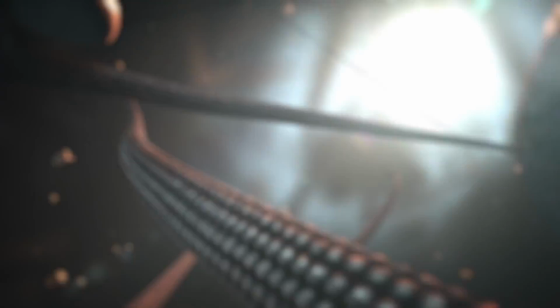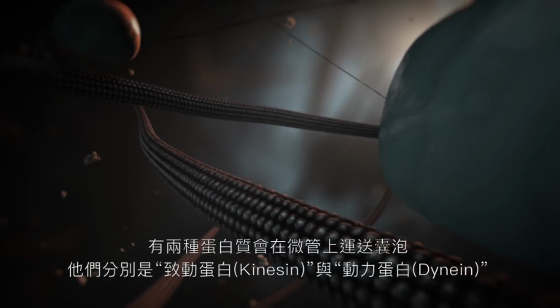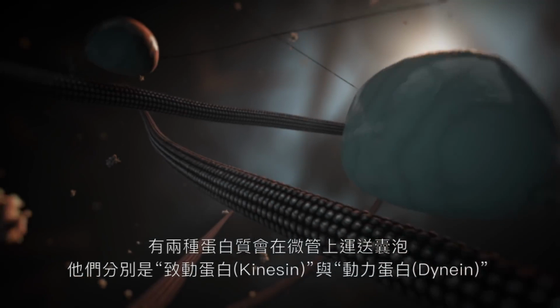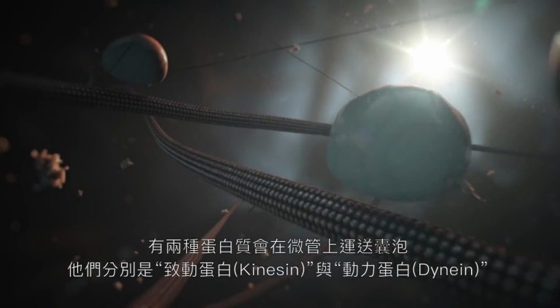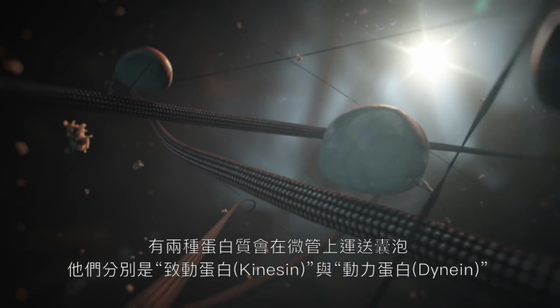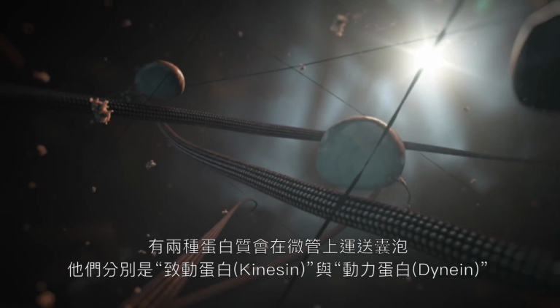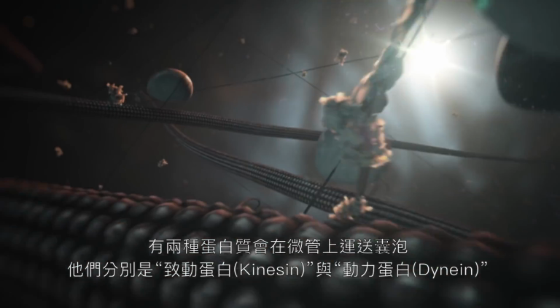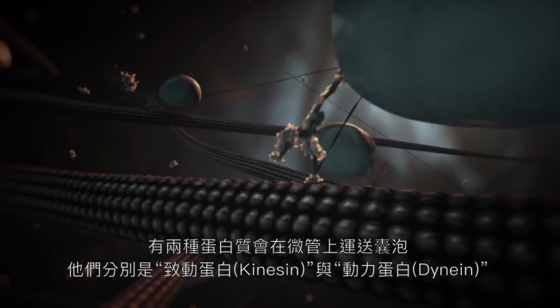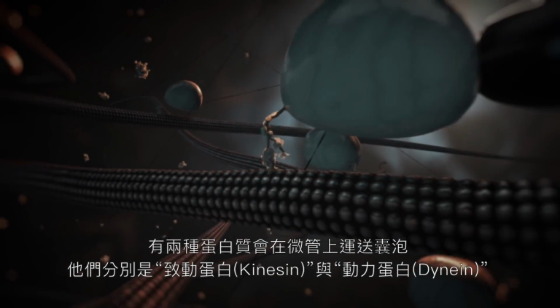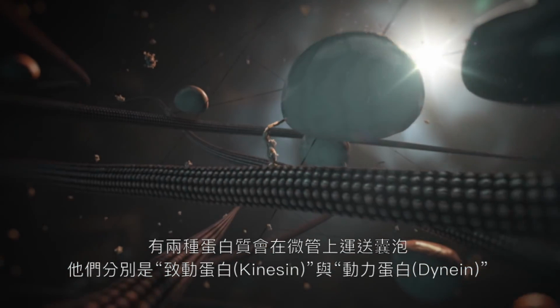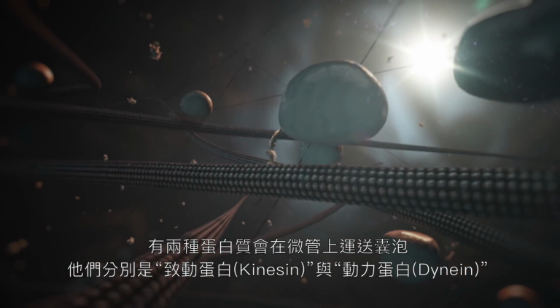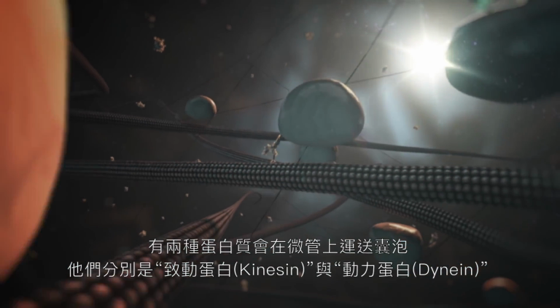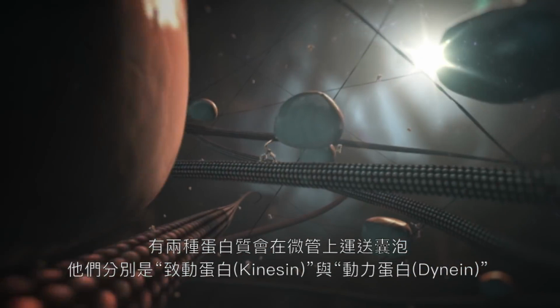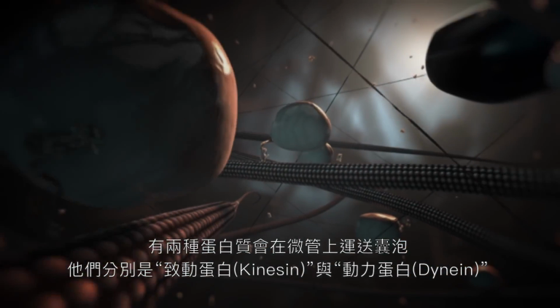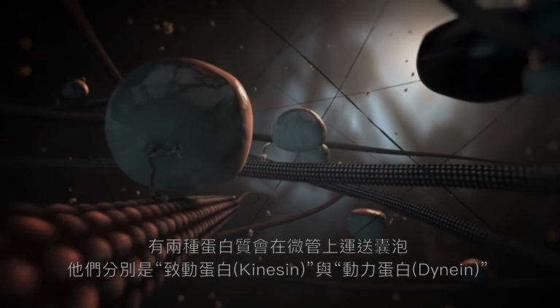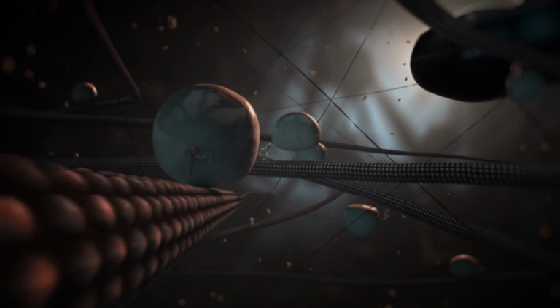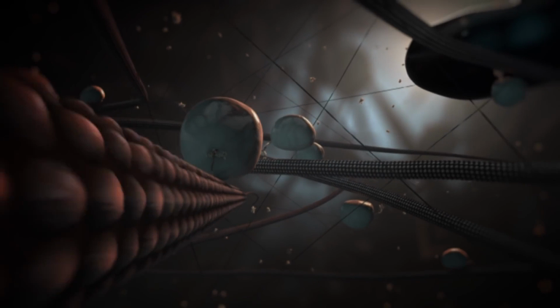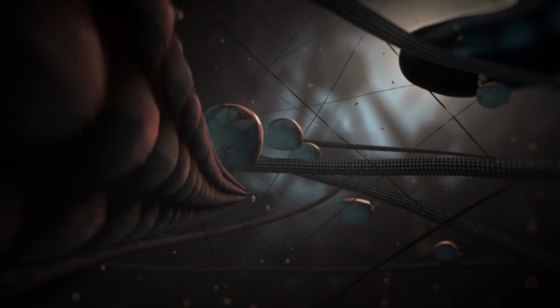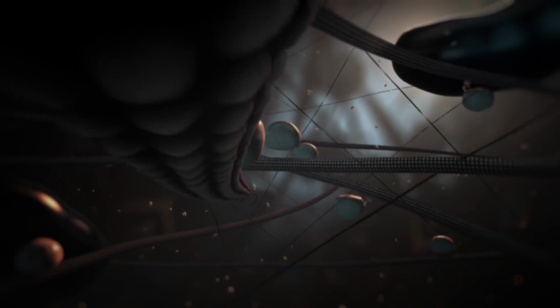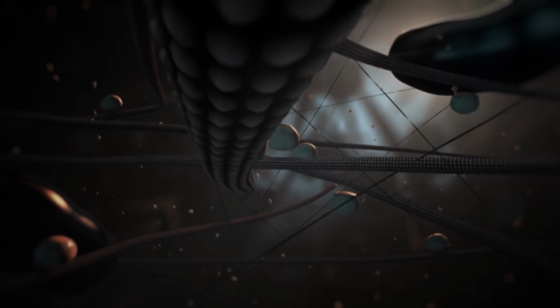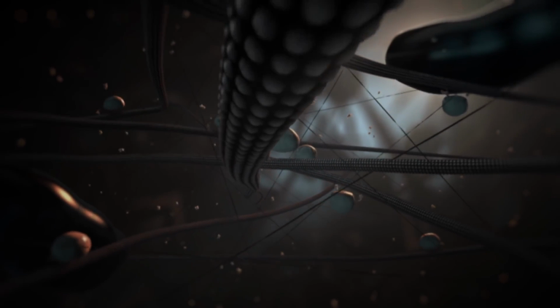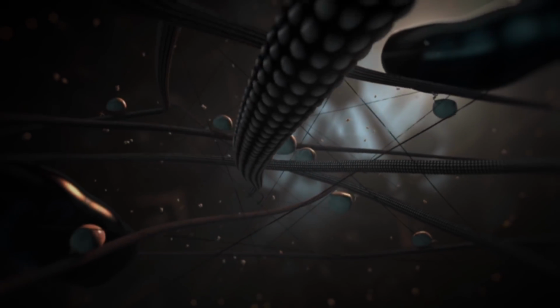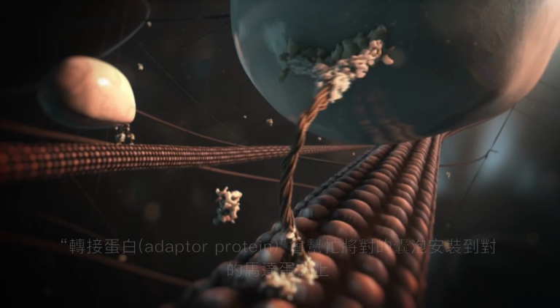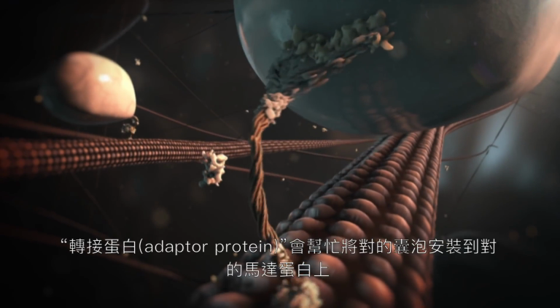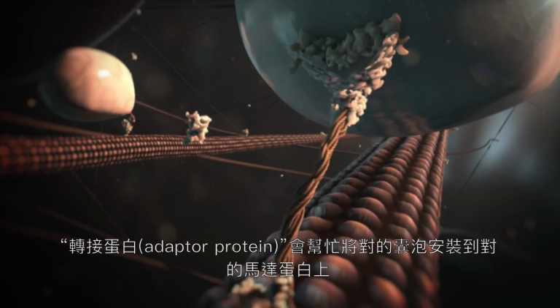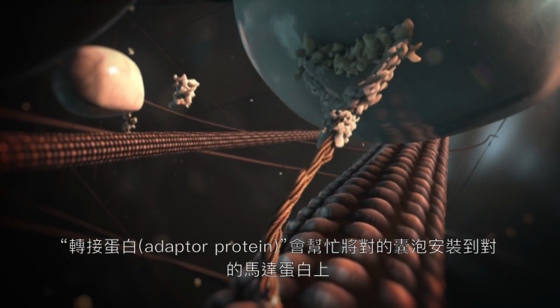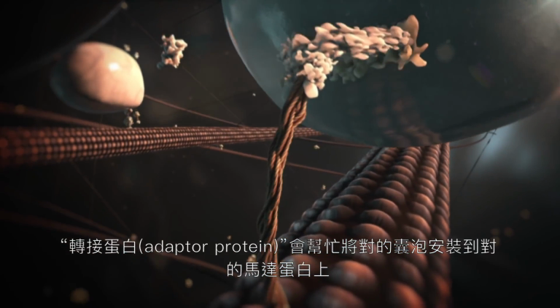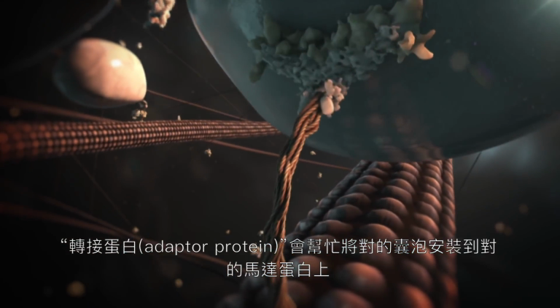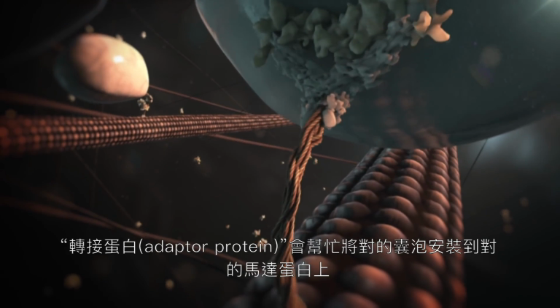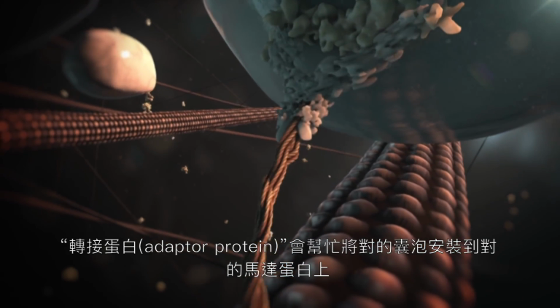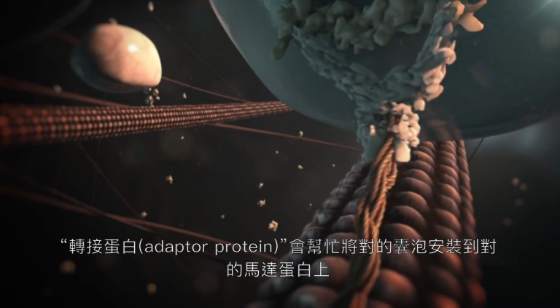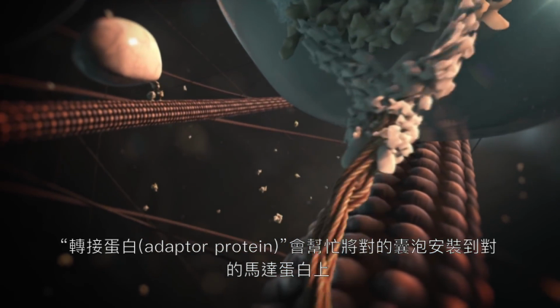Two types of motor protein, kinesins and dynein, transport cargos along microtubules. Adaptor proteins help to couple the correct cargo with the right motor protein.